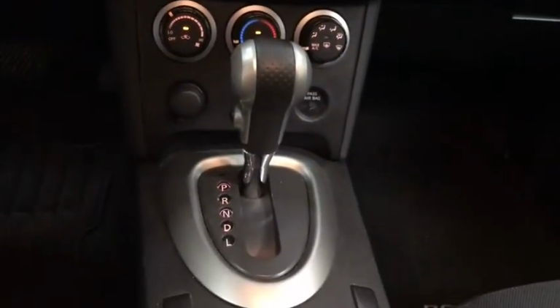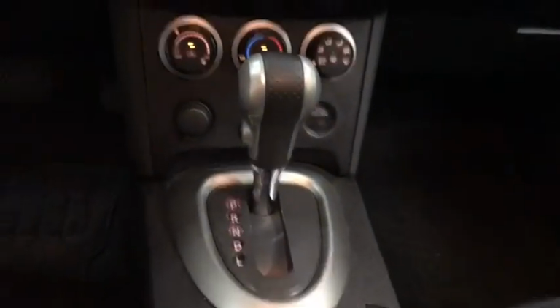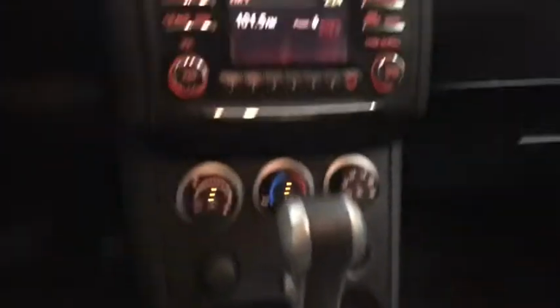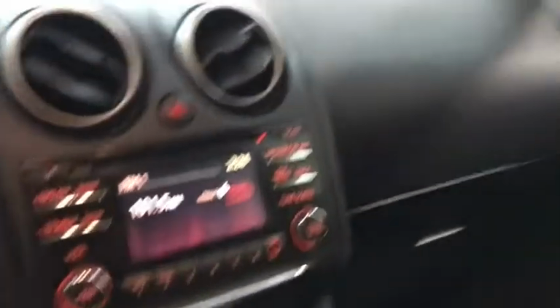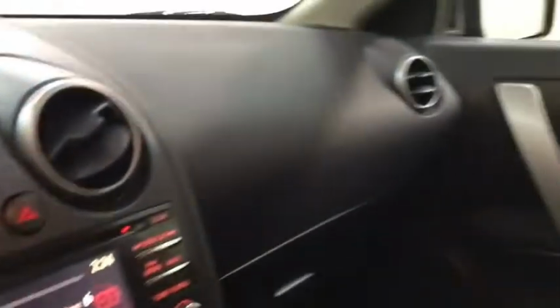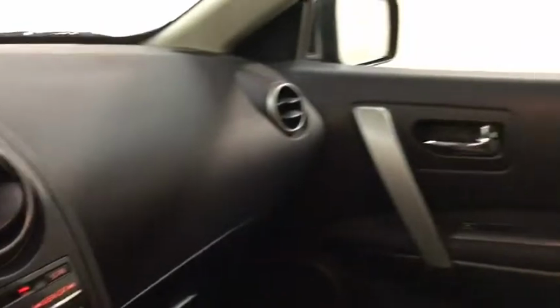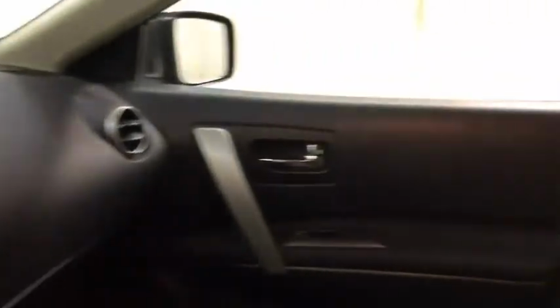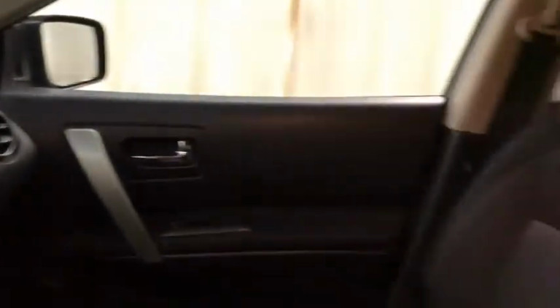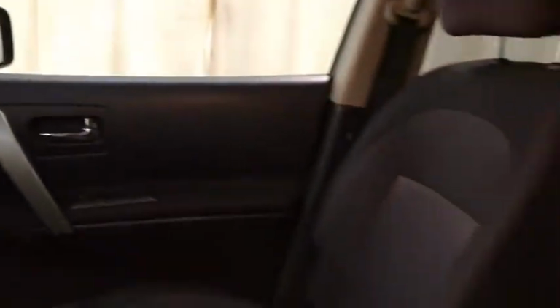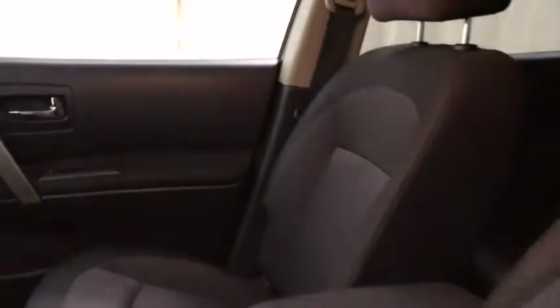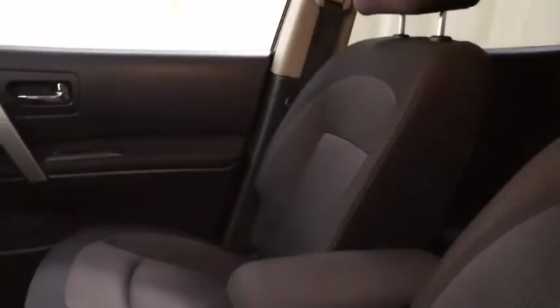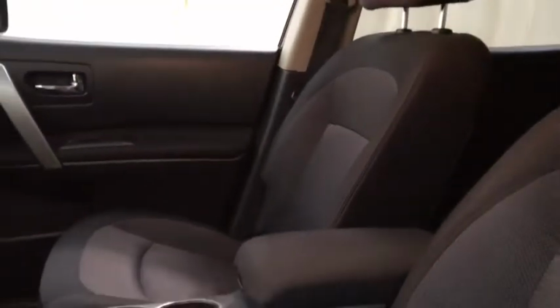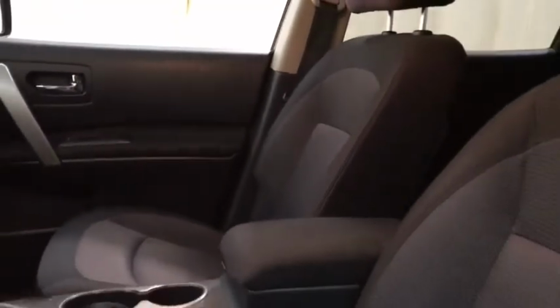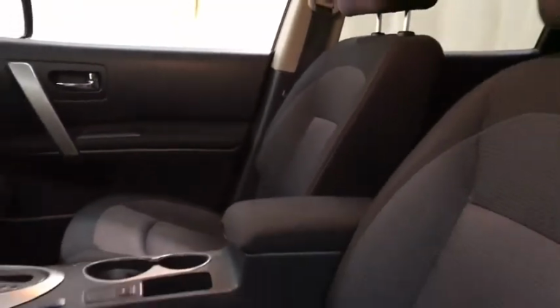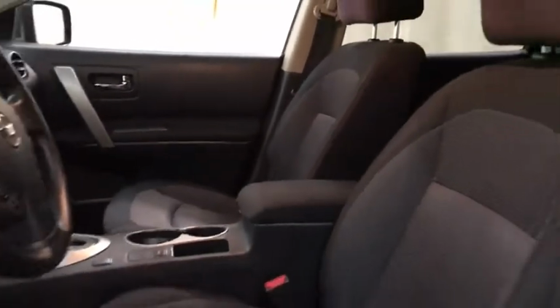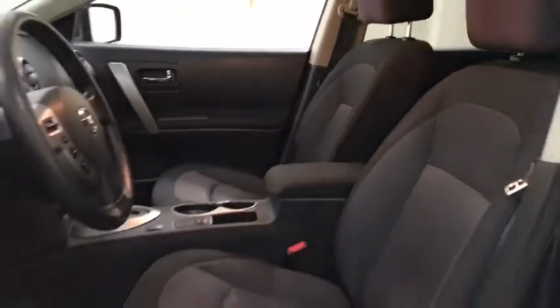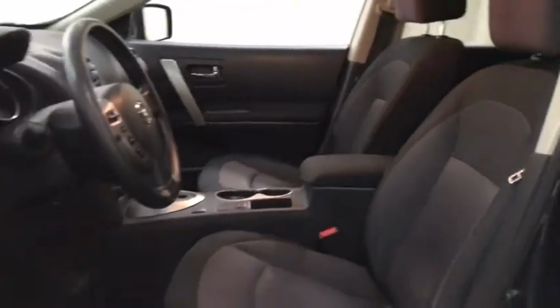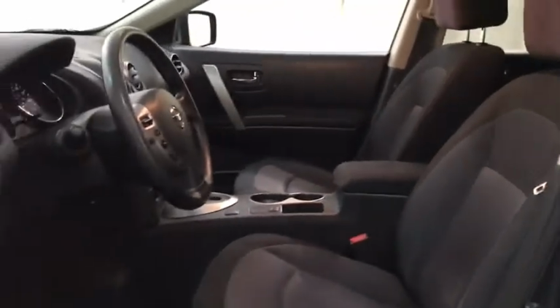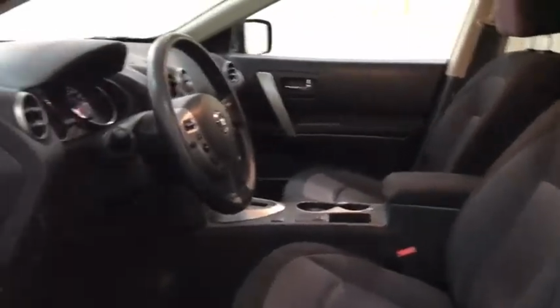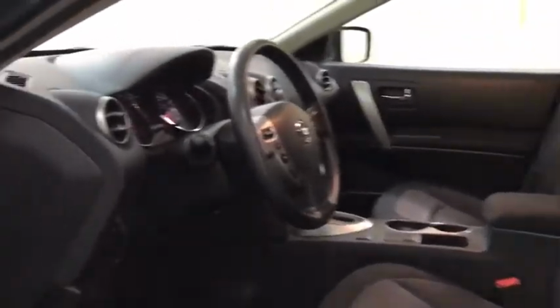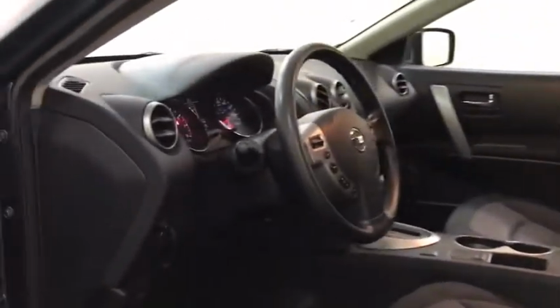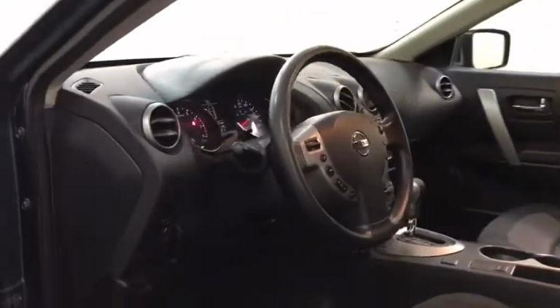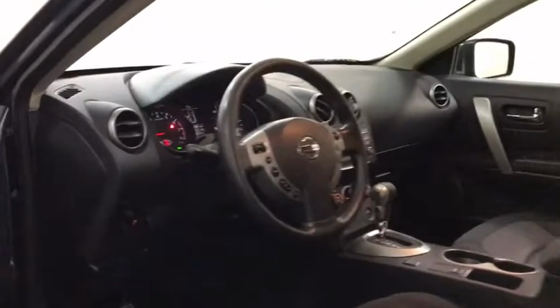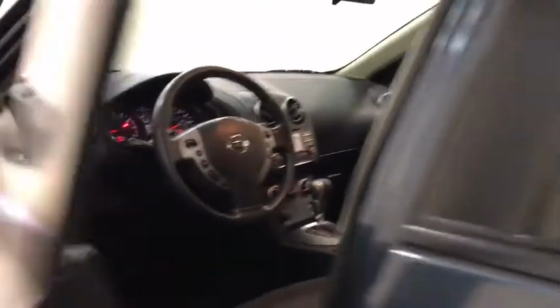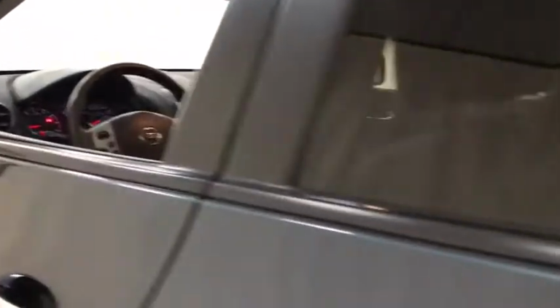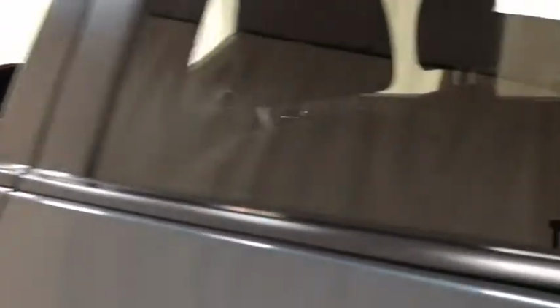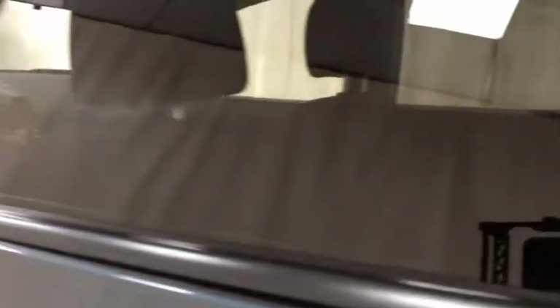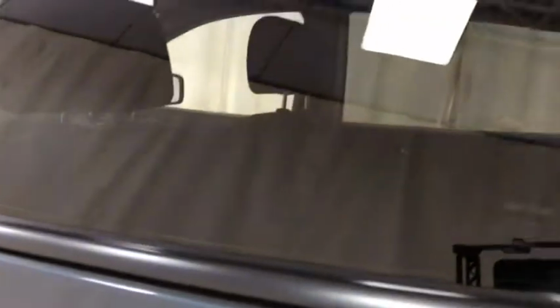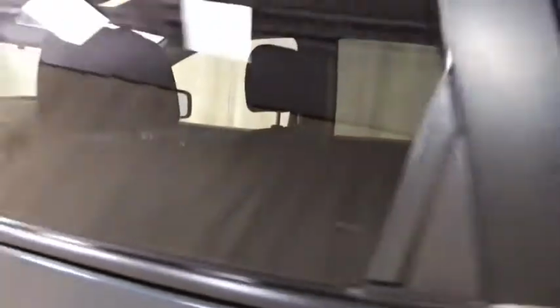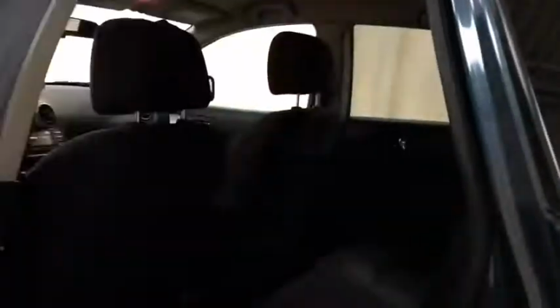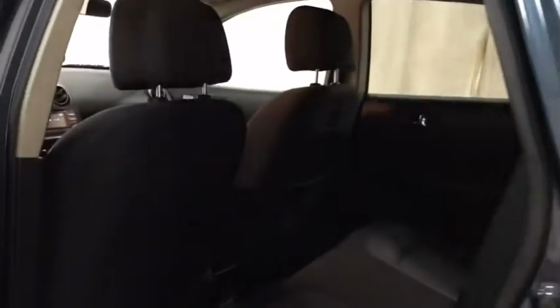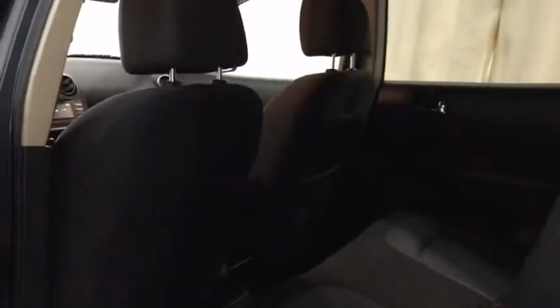Cruise control, keyless start, aluminum wheels, AM-FM stereo radio, rear defrost, MP3 player, and bucket seats. Come take a test drive today.